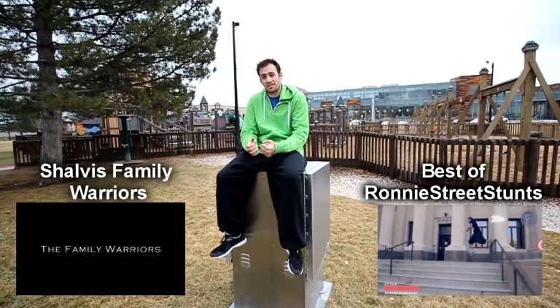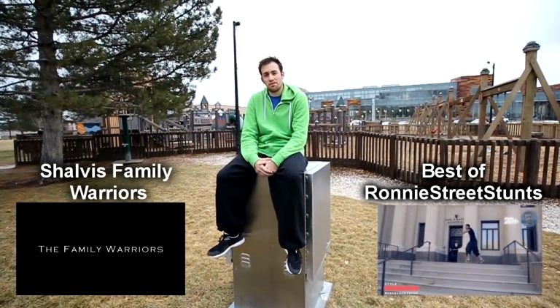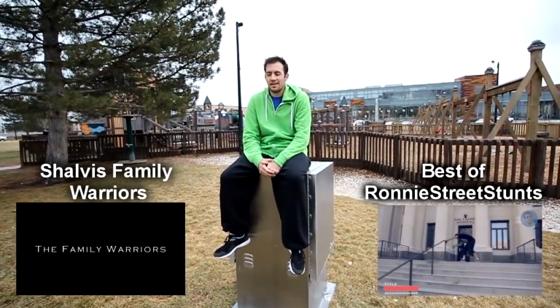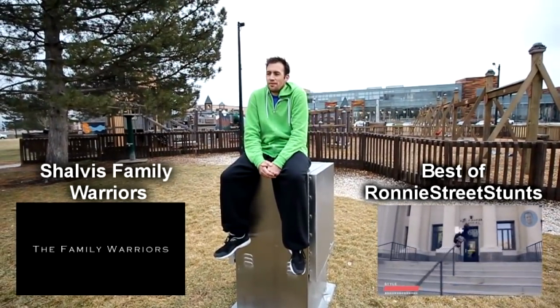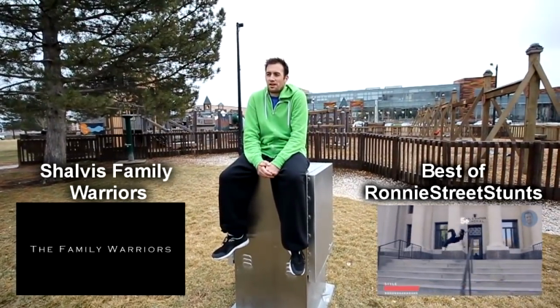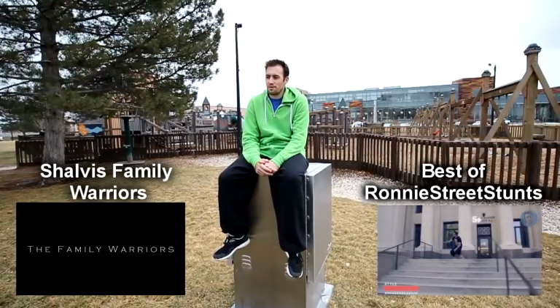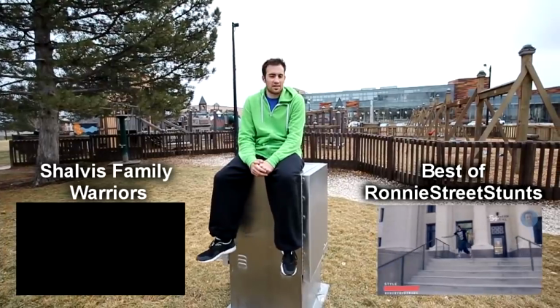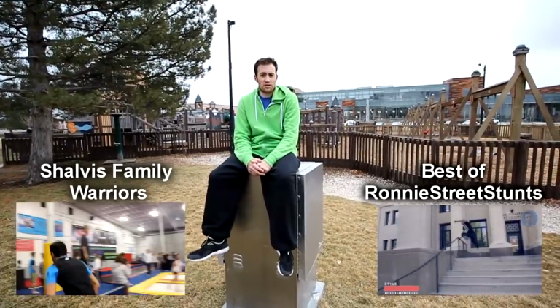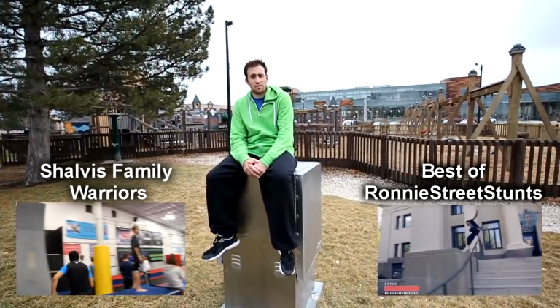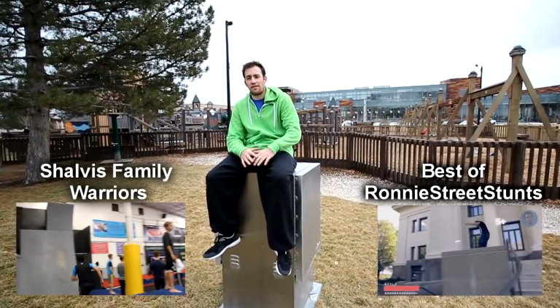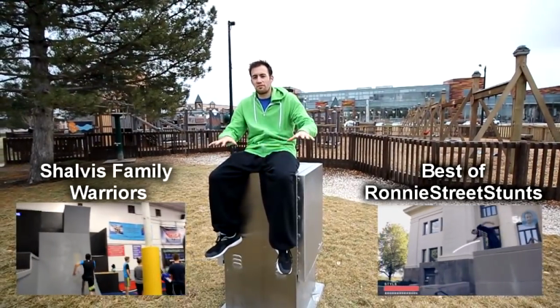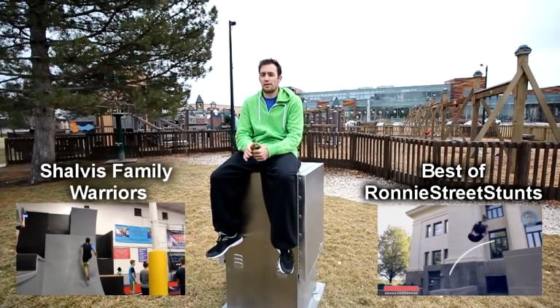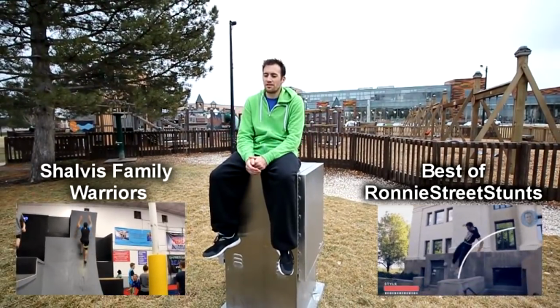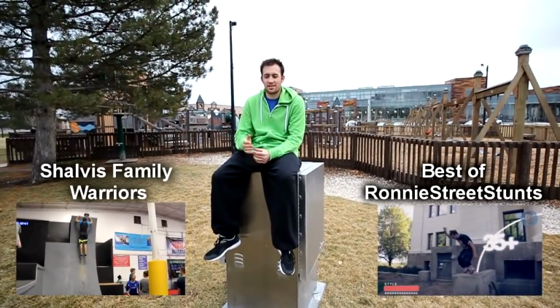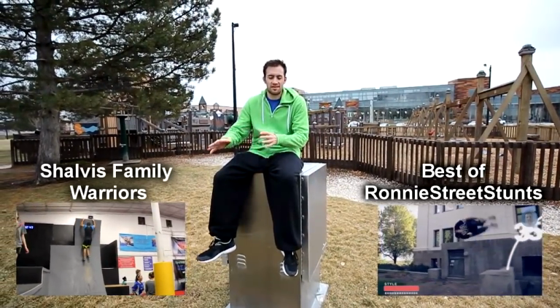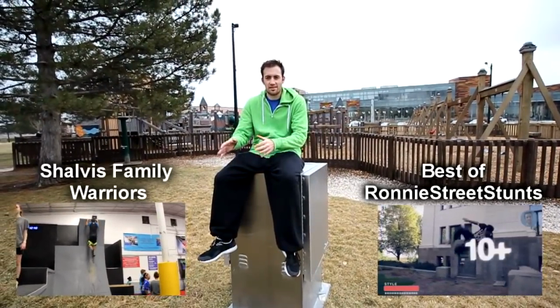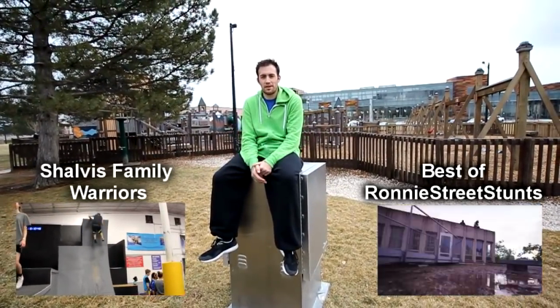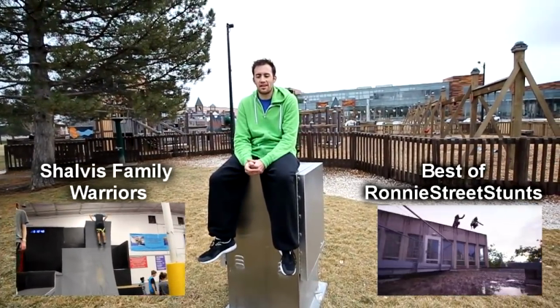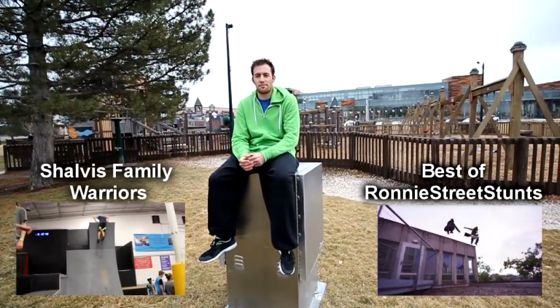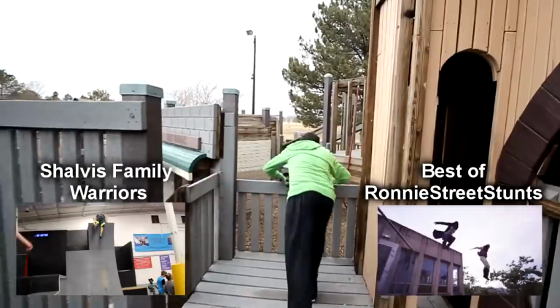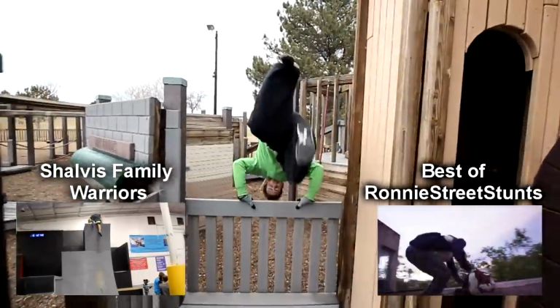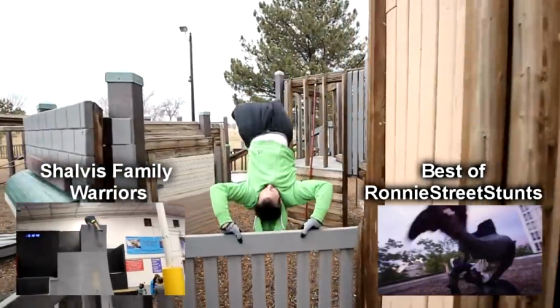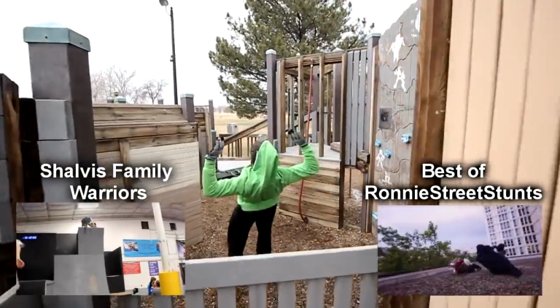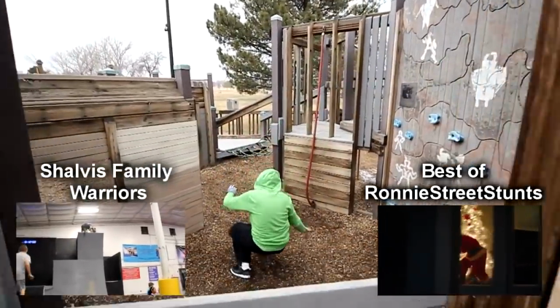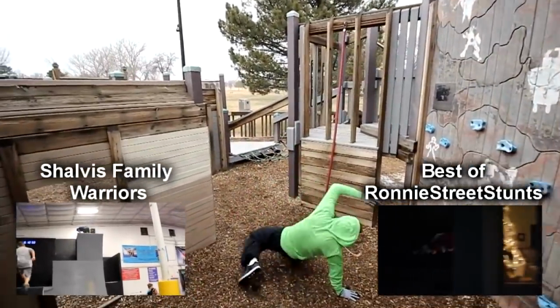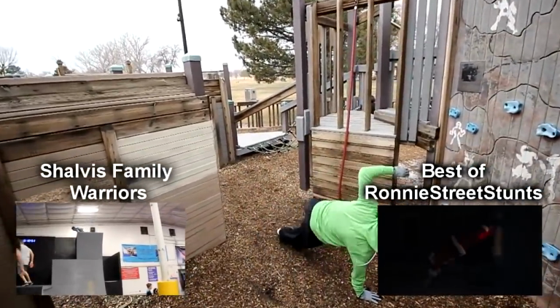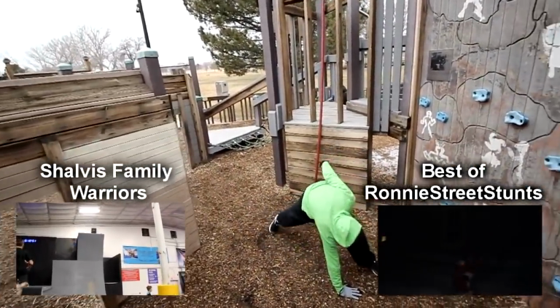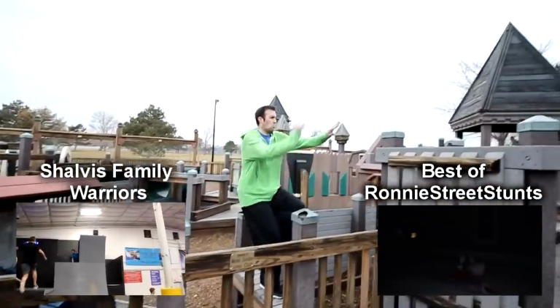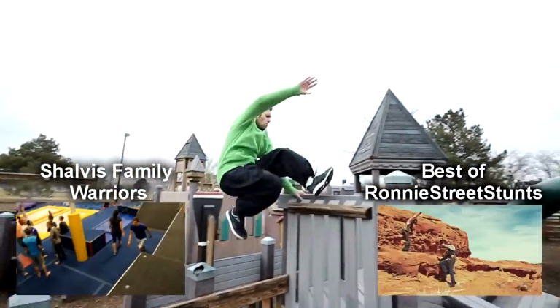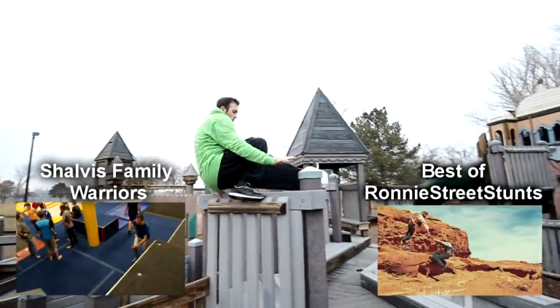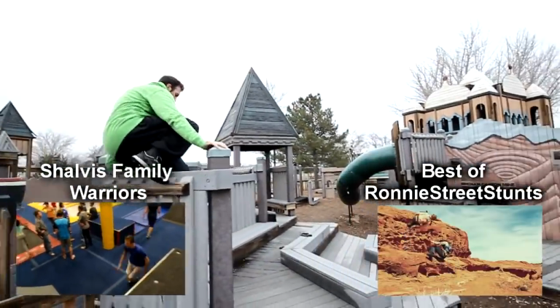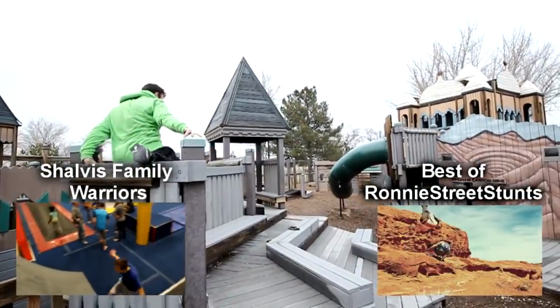It is cold, which always makes things more difficult. Everything was slippery, so I was constantly slipping and had to be careful, especially with a weak ankle doing that stuff.